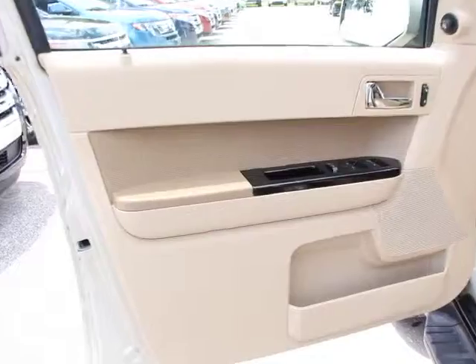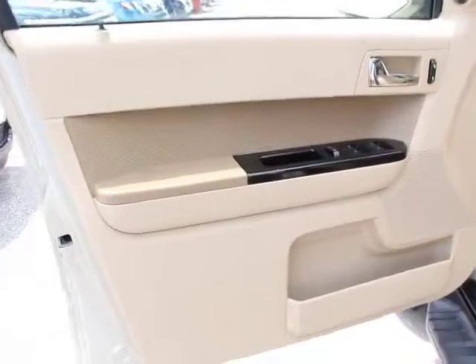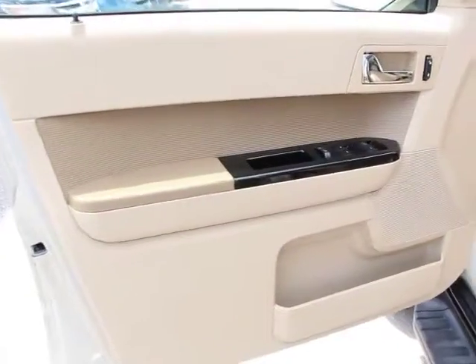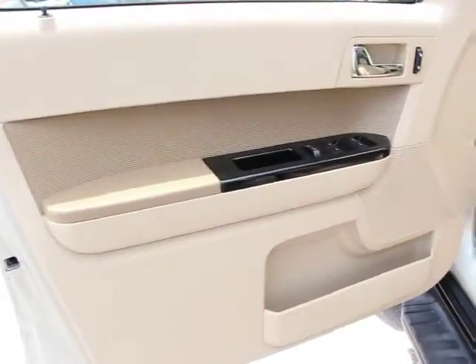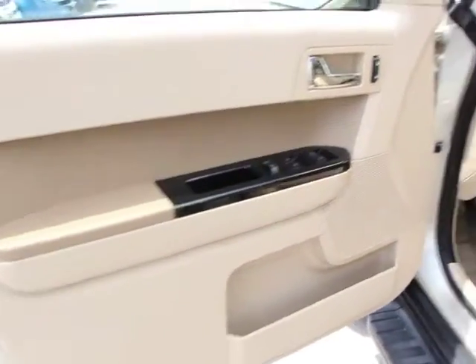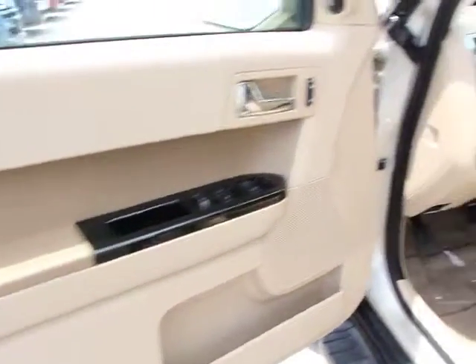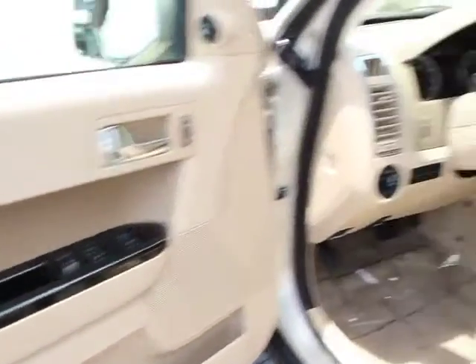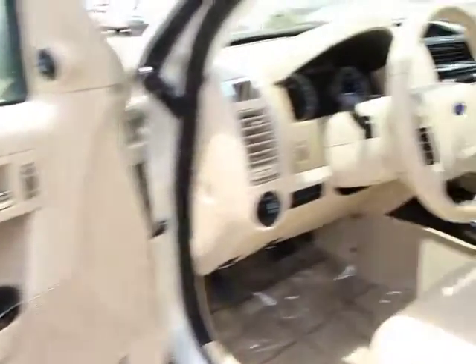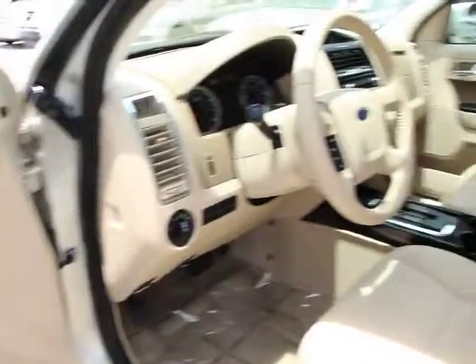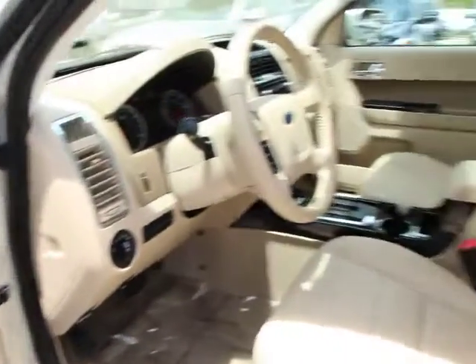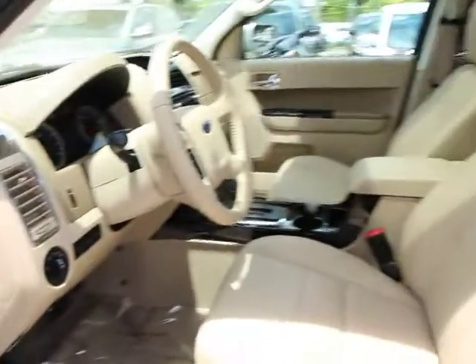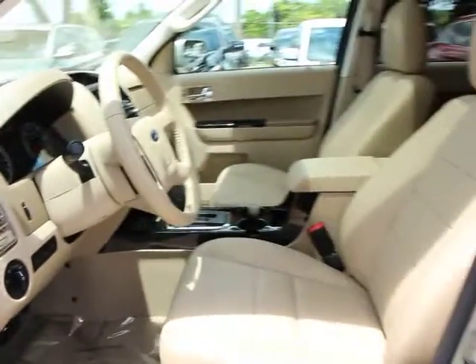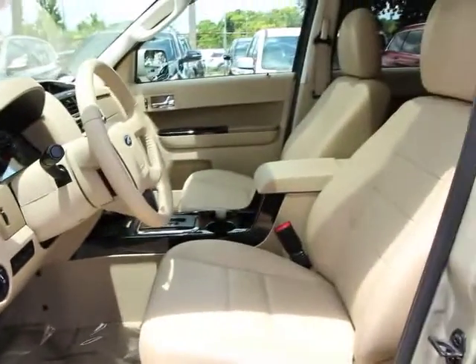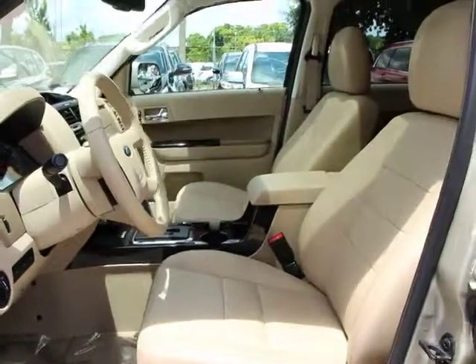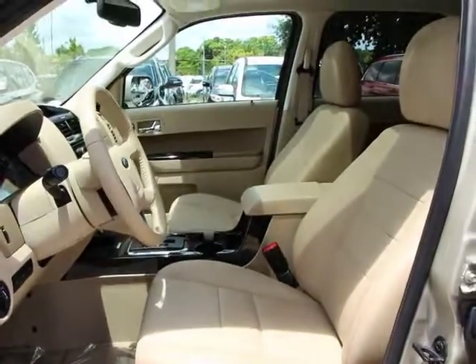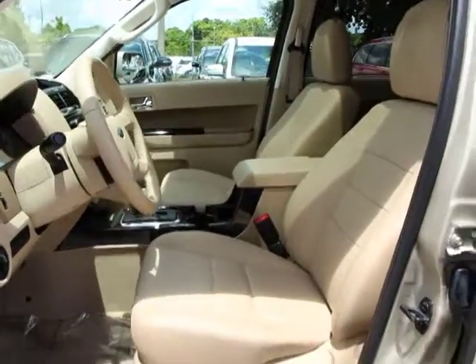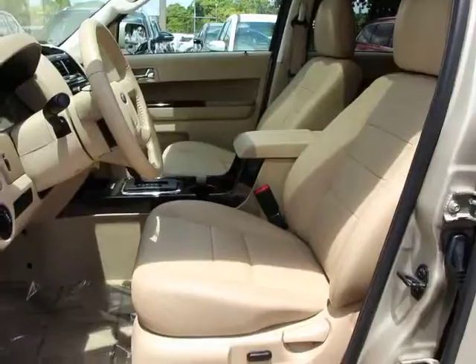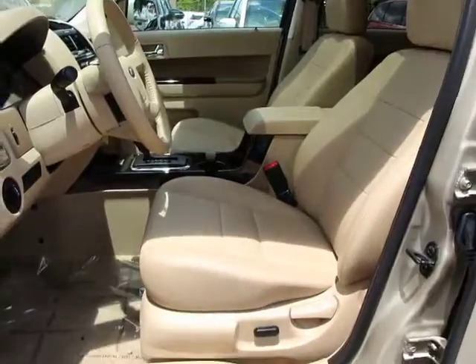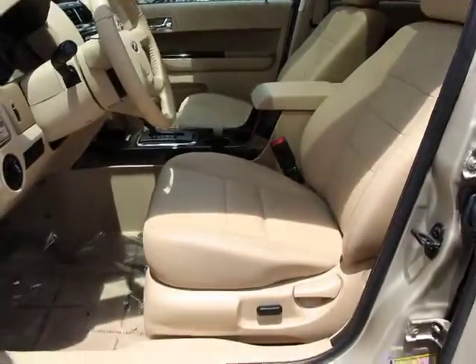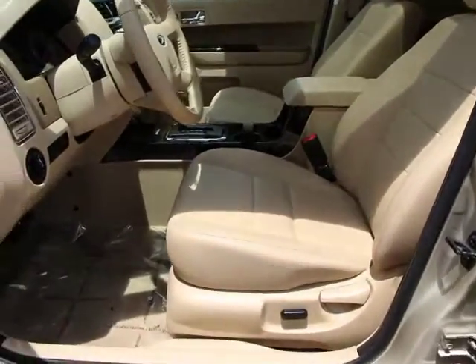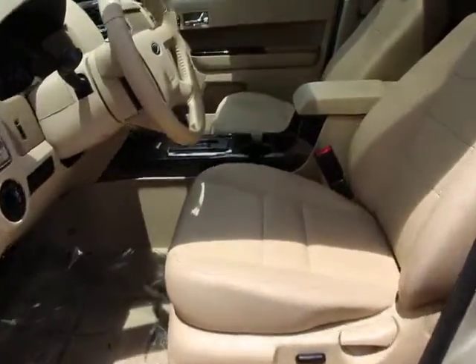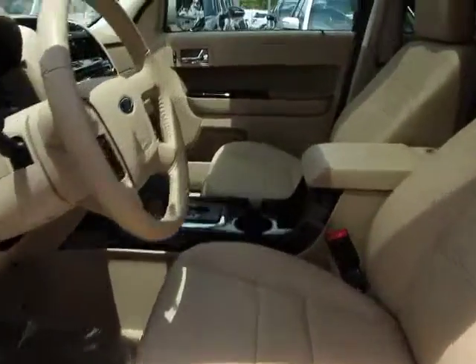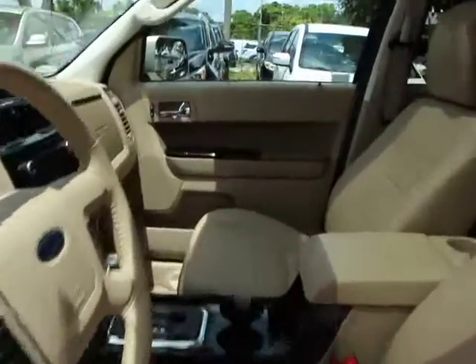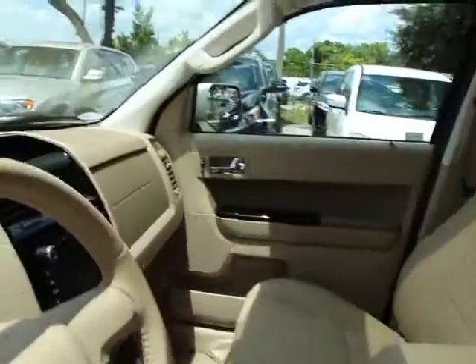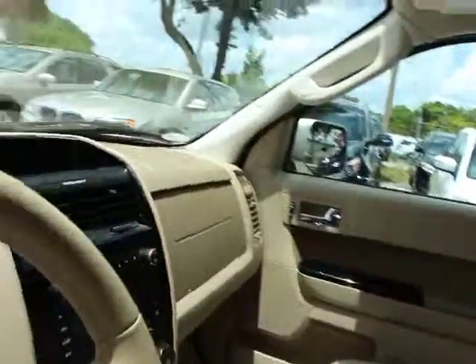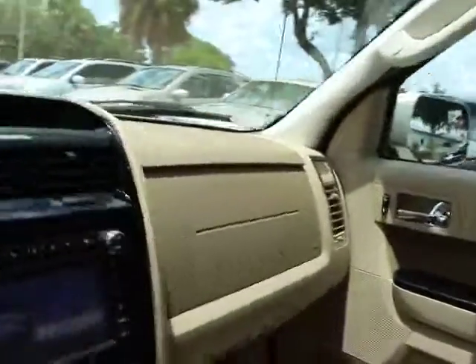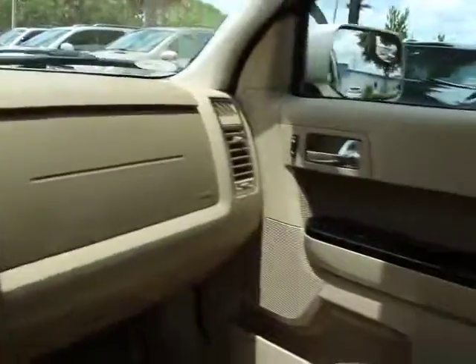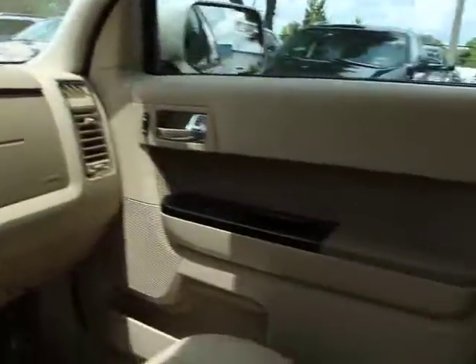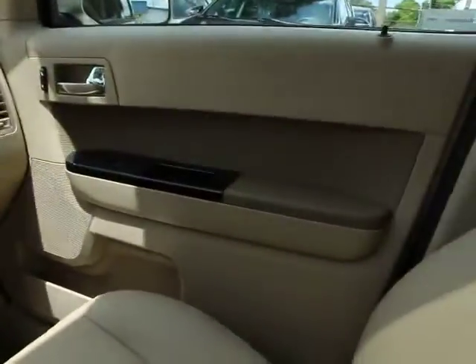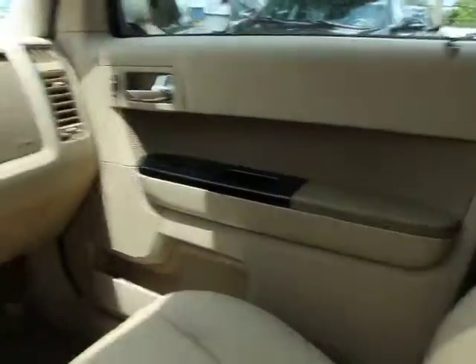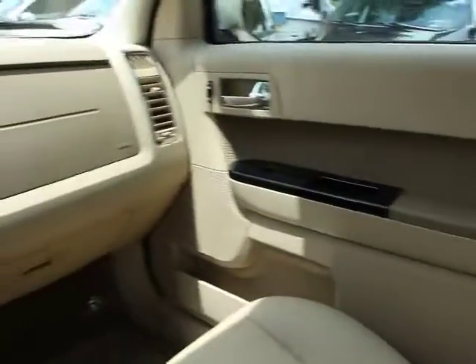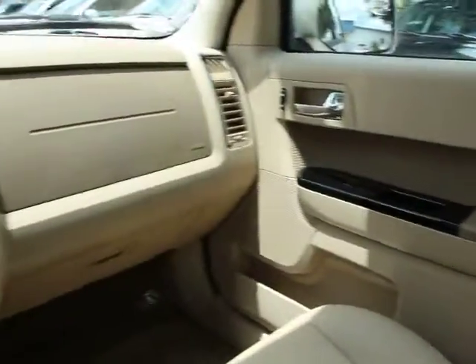Heated front seats, rear window defroster, trip computer, moonroof, Sirius satellite radio, brake assist, remote keyless entry, power moonroof.